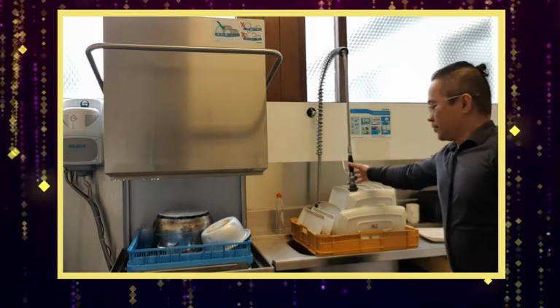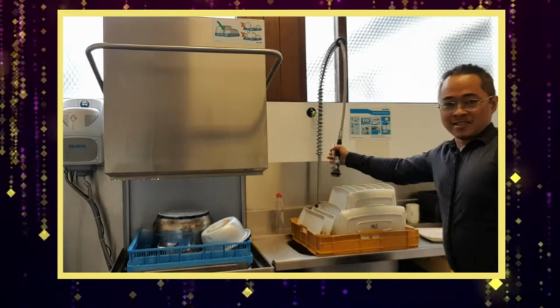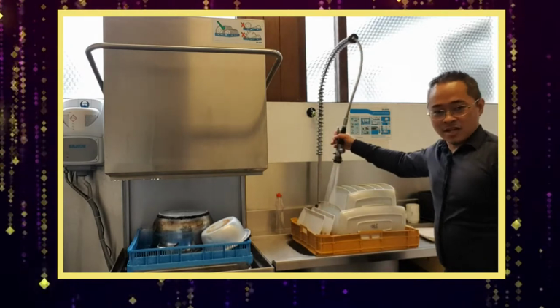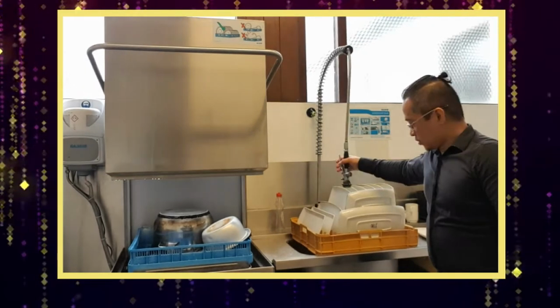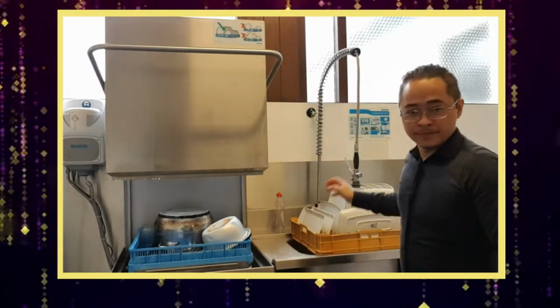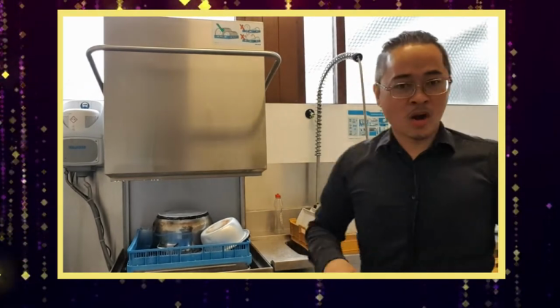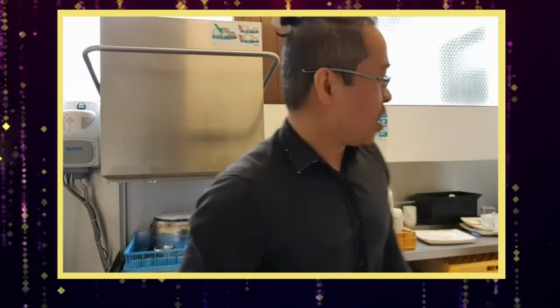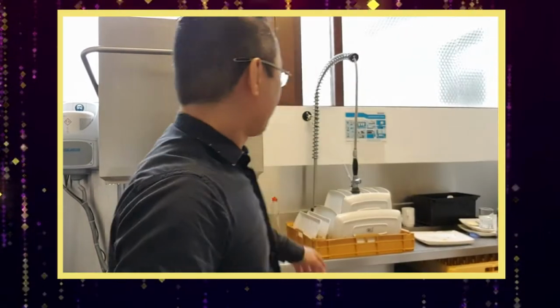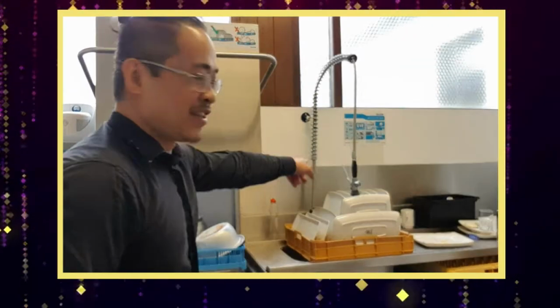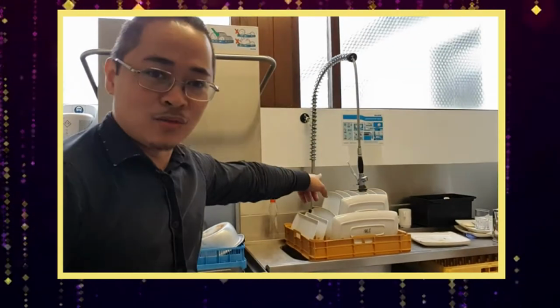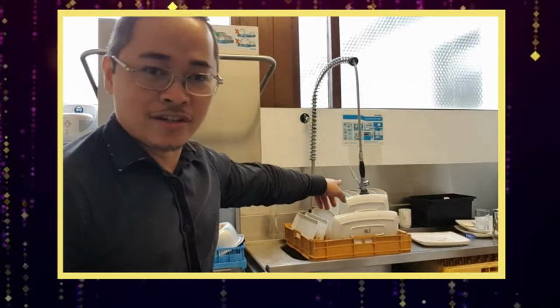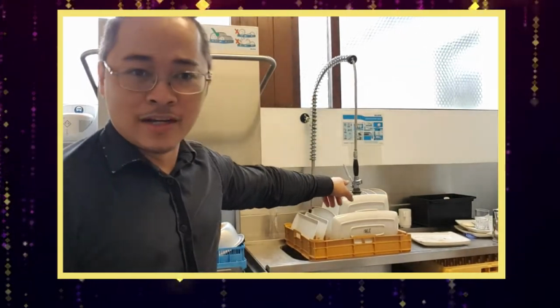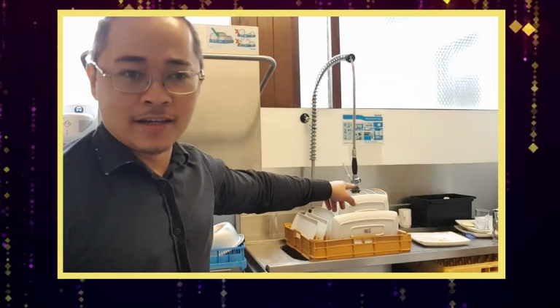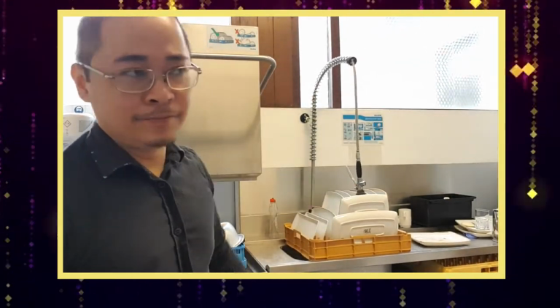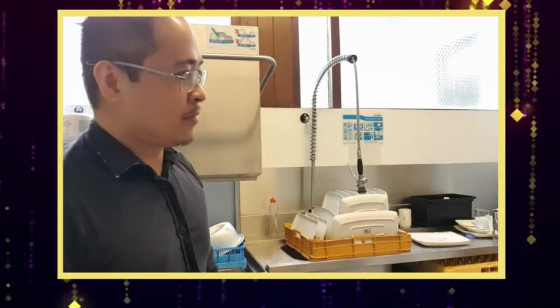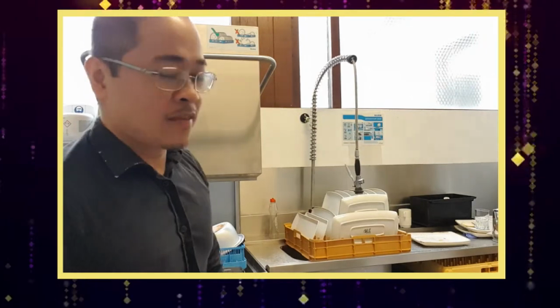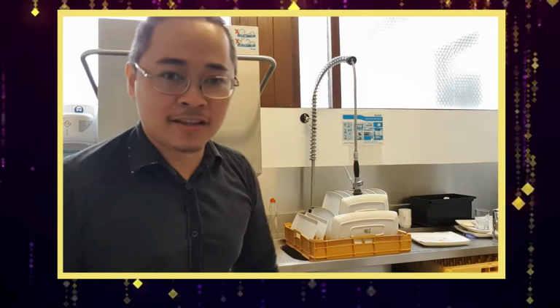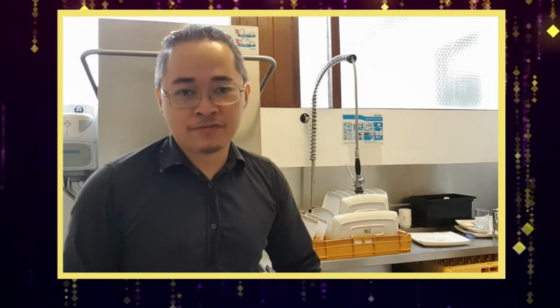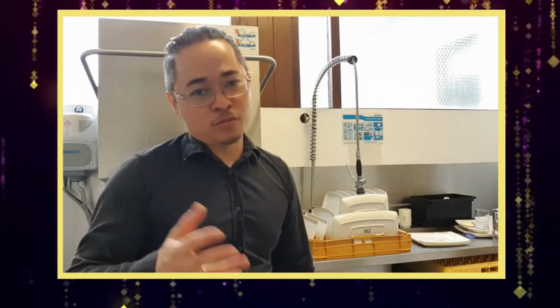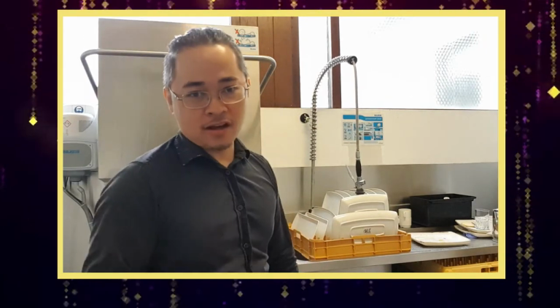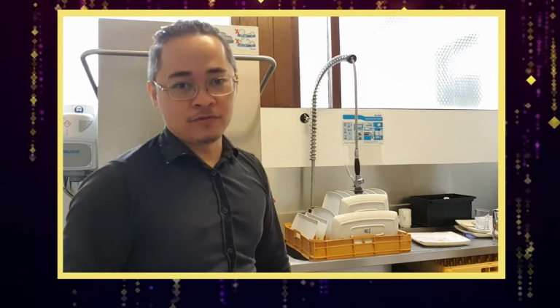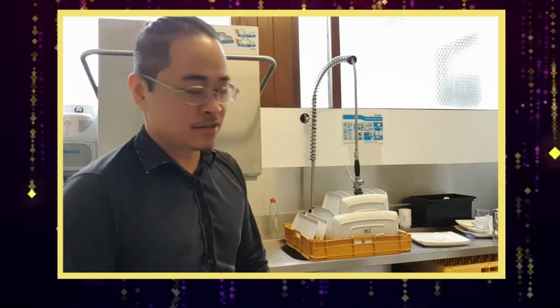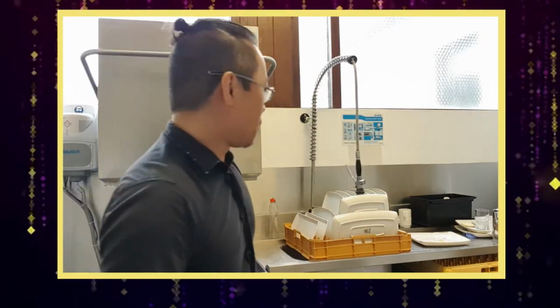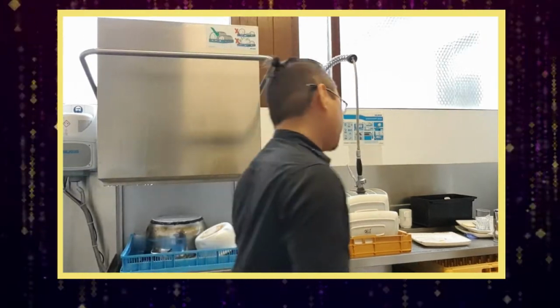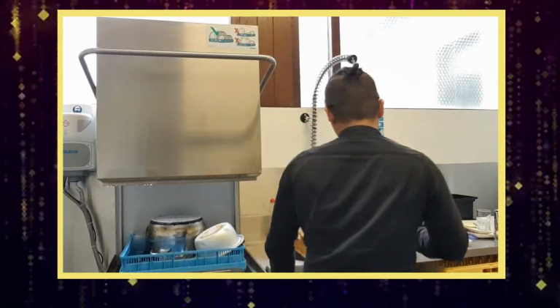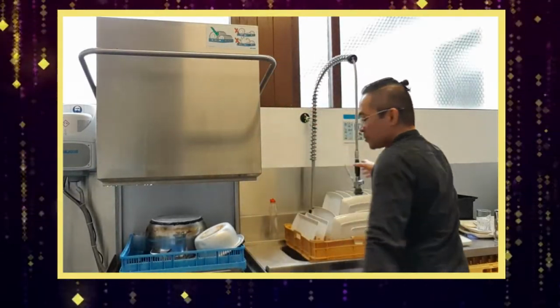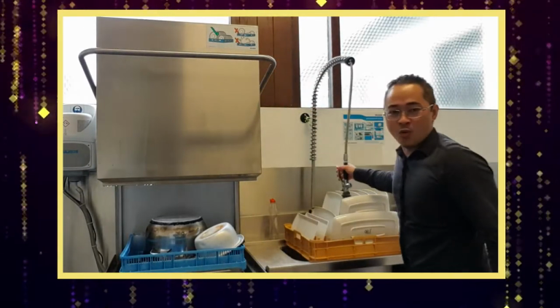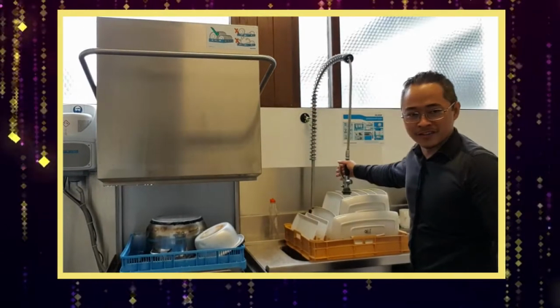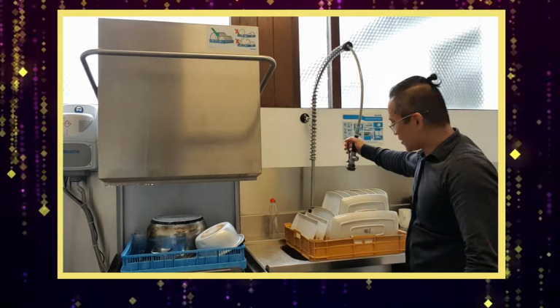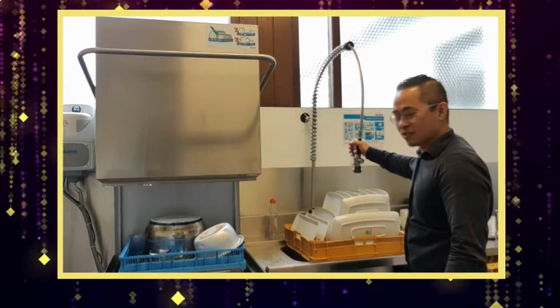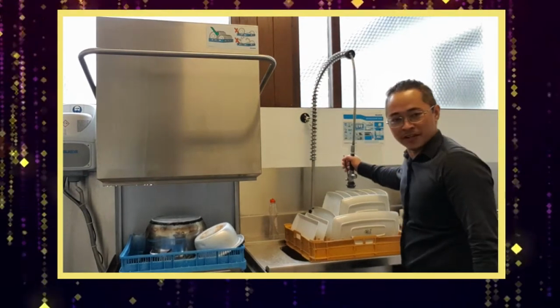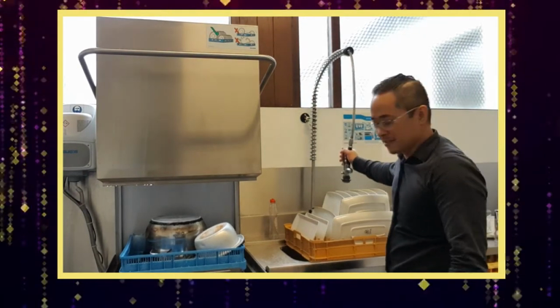This hot water is really hot enough to make a cup of tea — it's about 80 to 100 degrees.